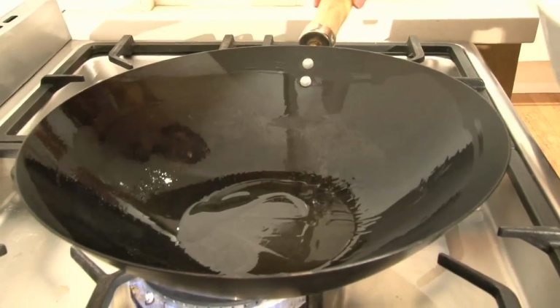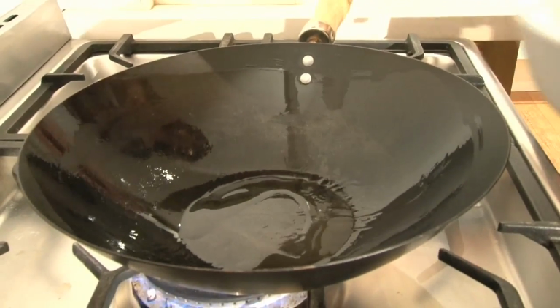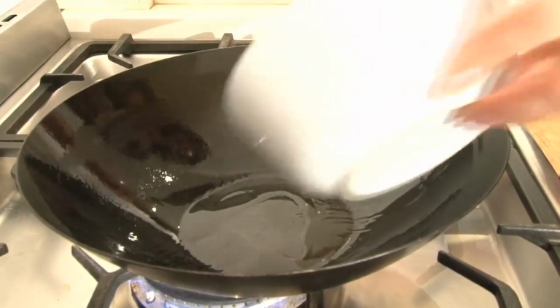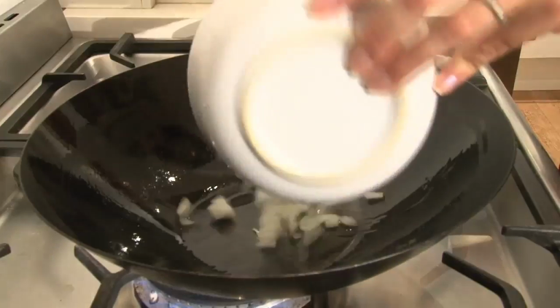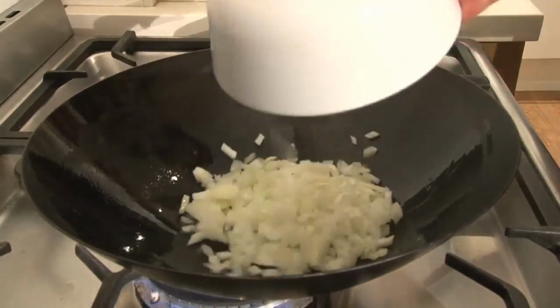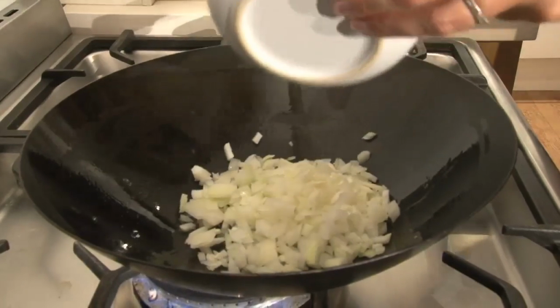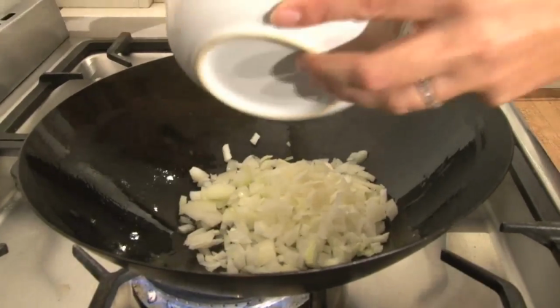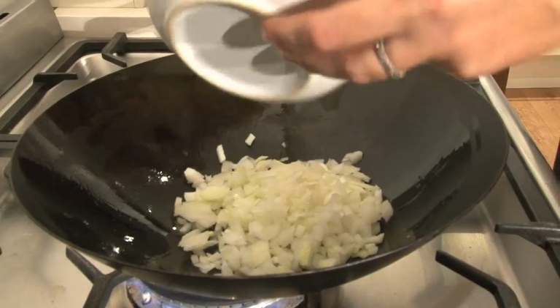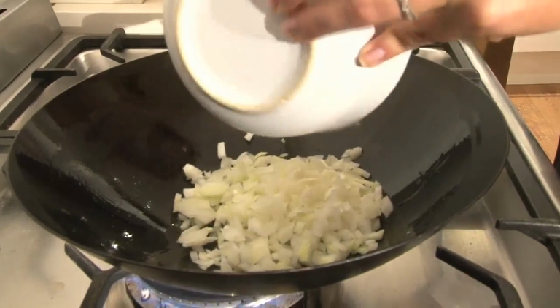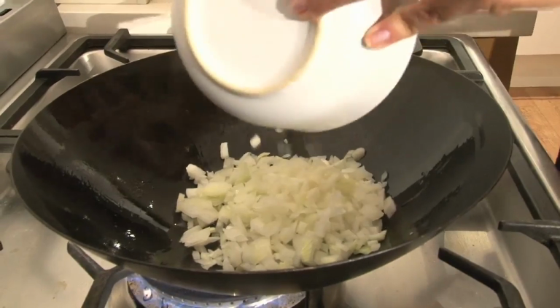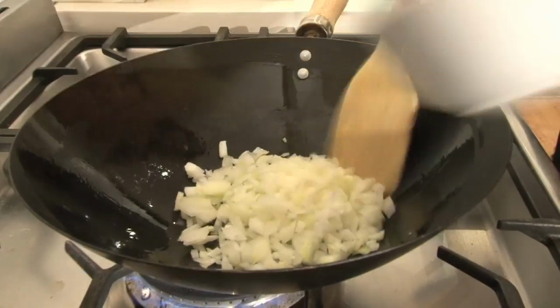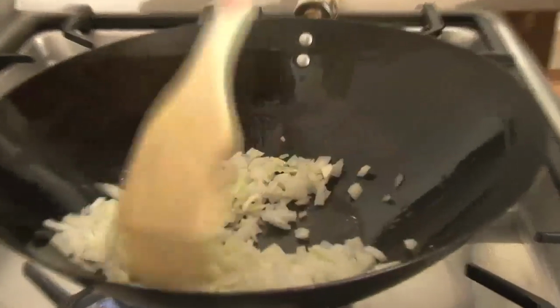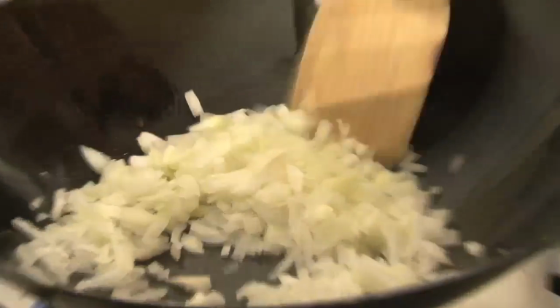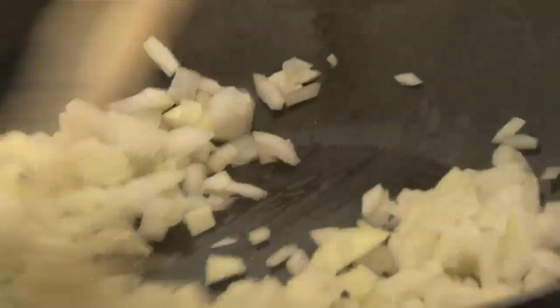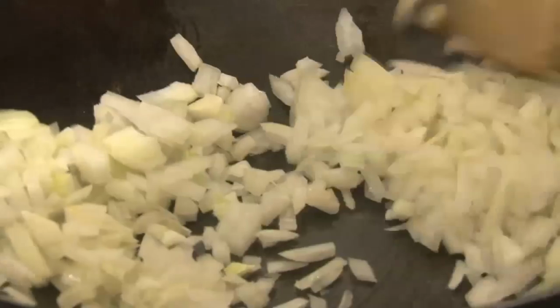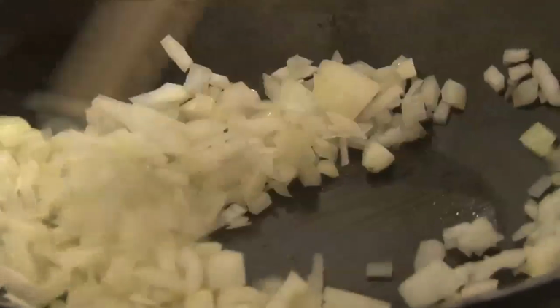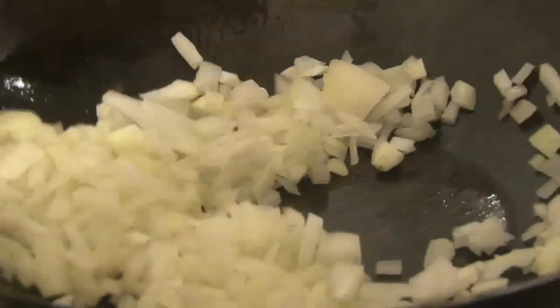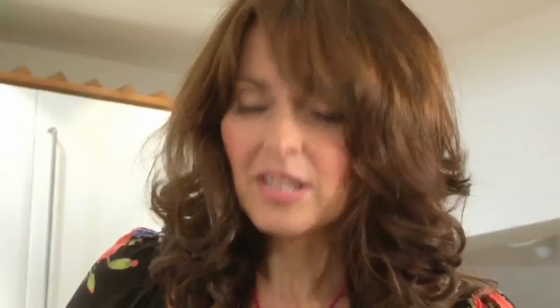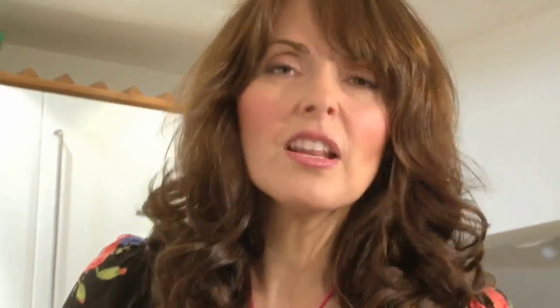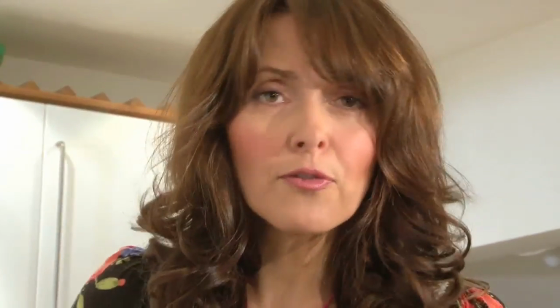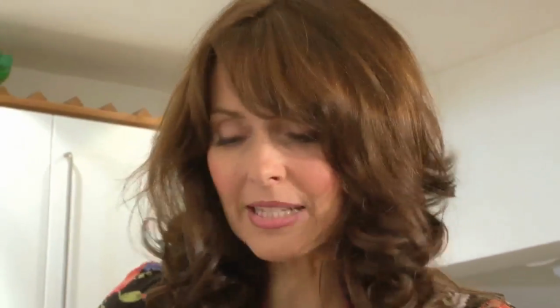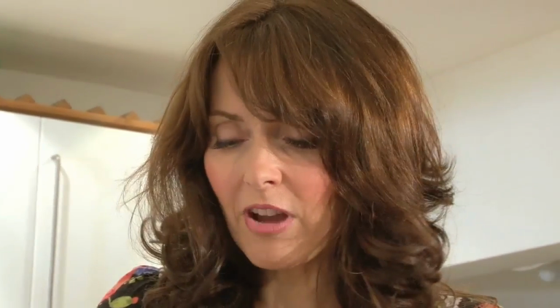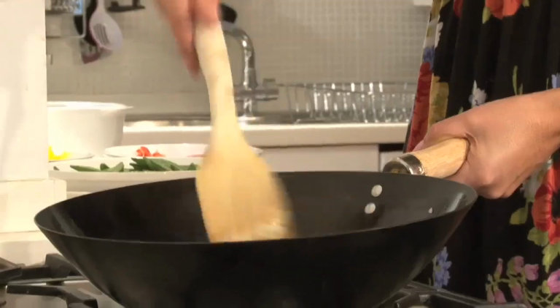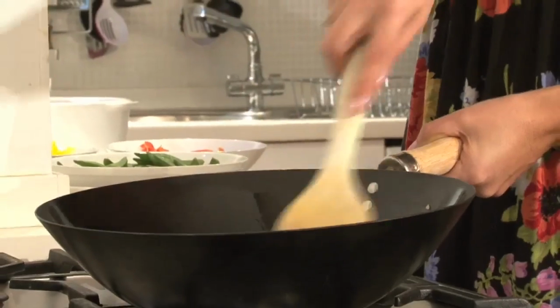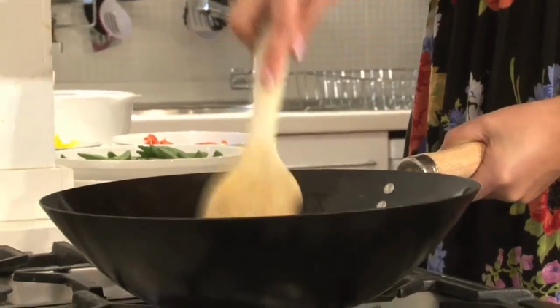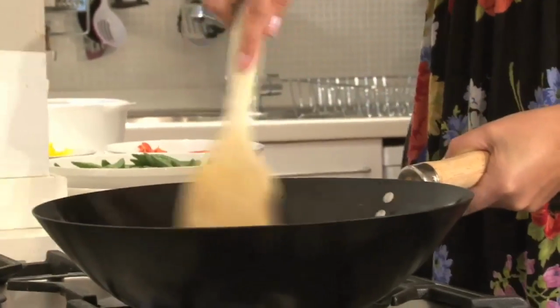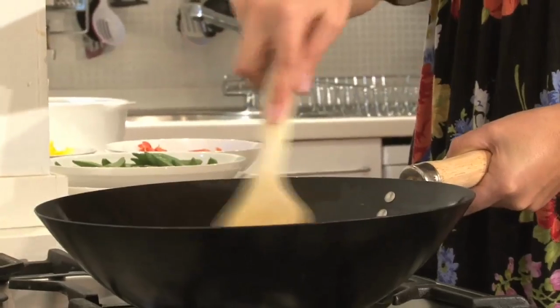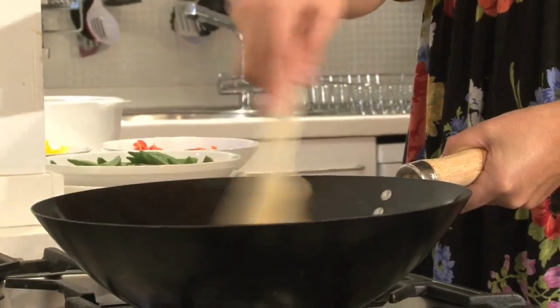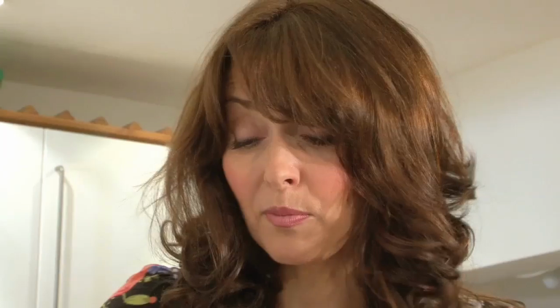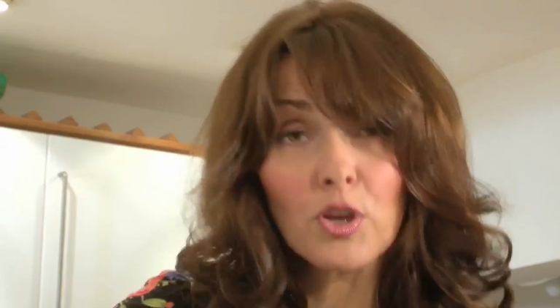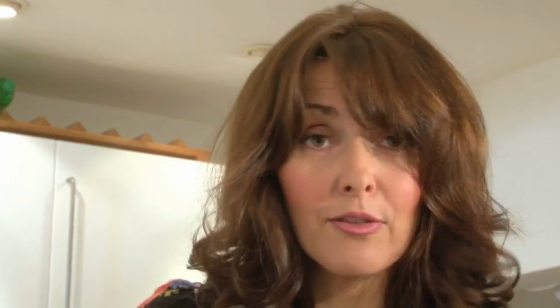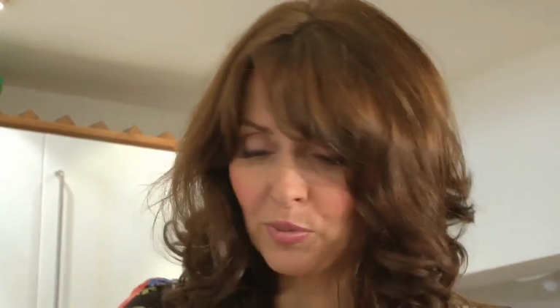Now in a wok over a high heat, I'm going to put the onions in. Let's give the onions a few minutes on their own, just till they start to soften and go translucent, before you add the other vegetables.